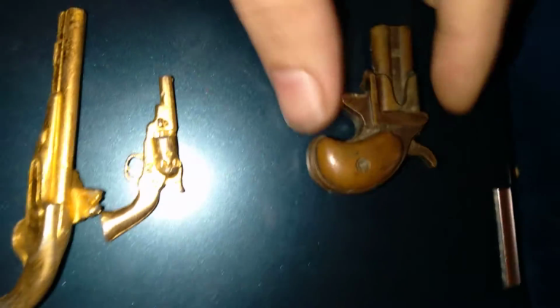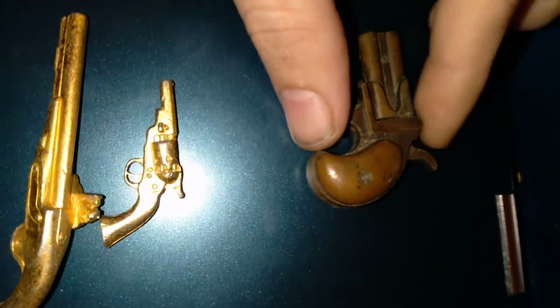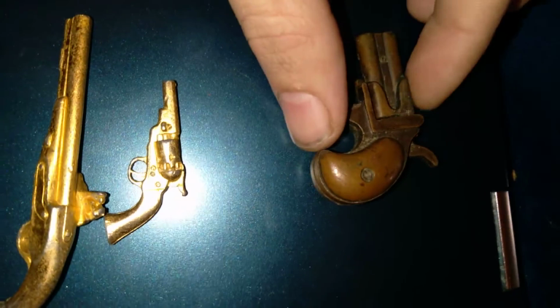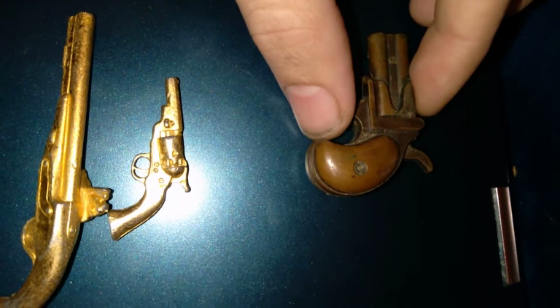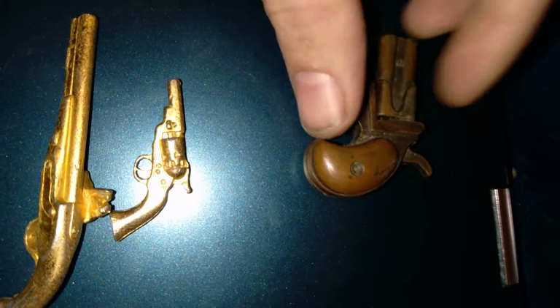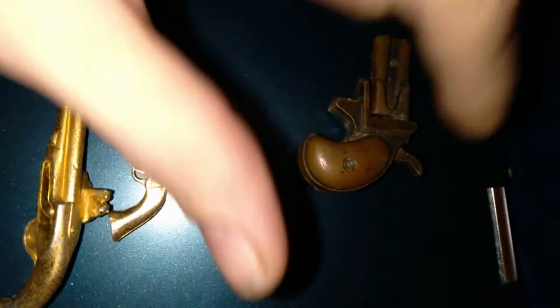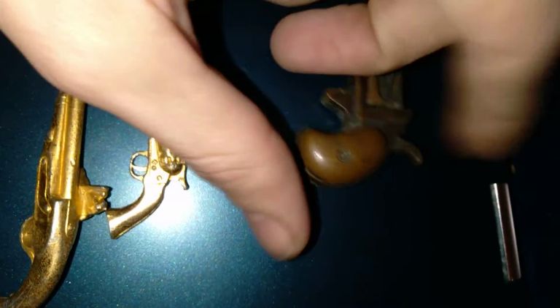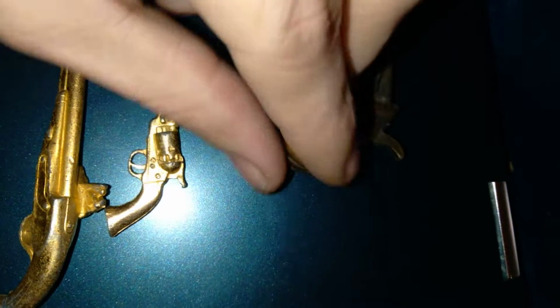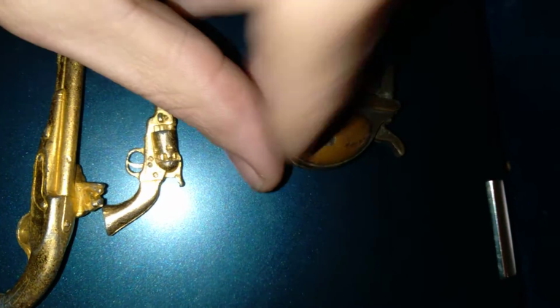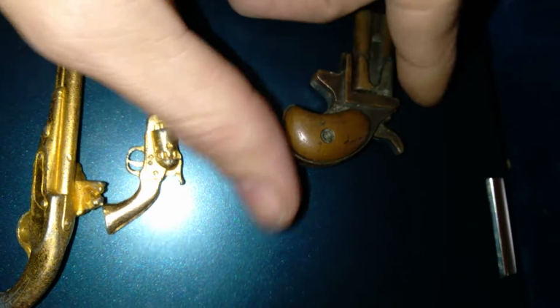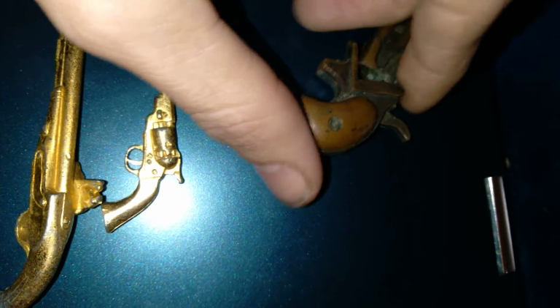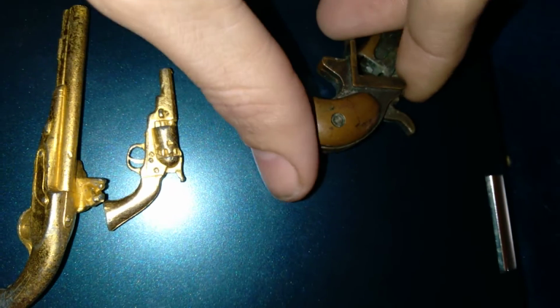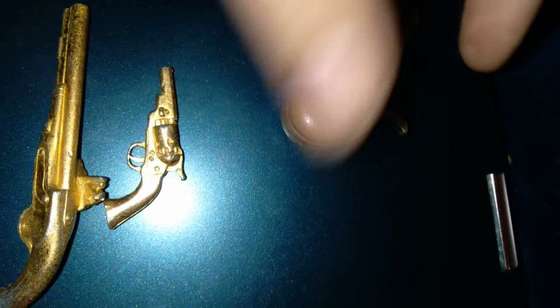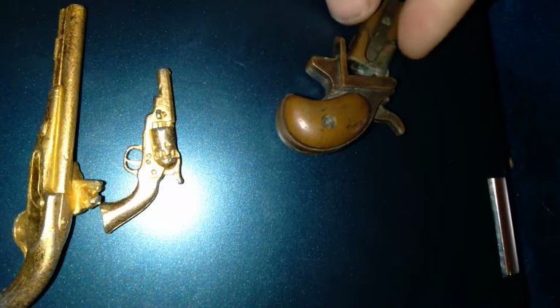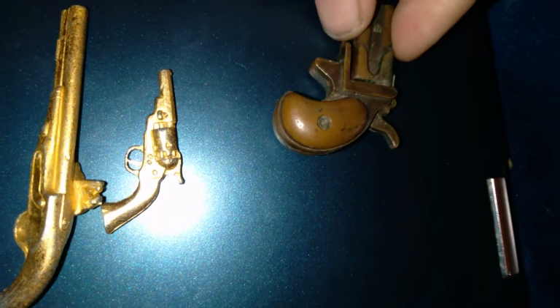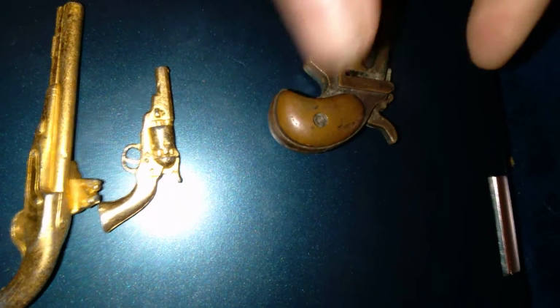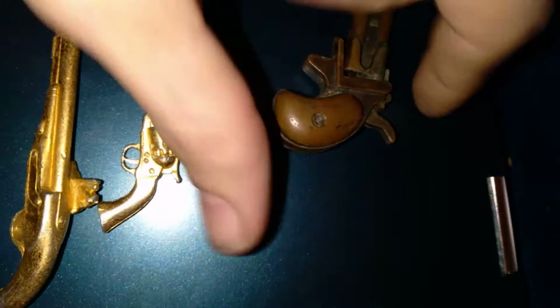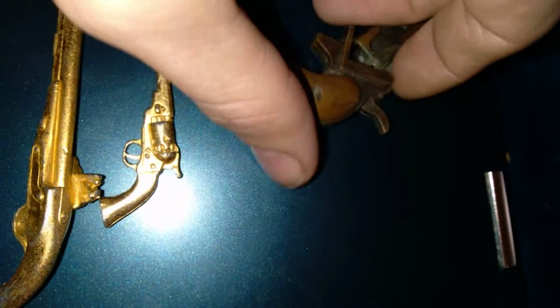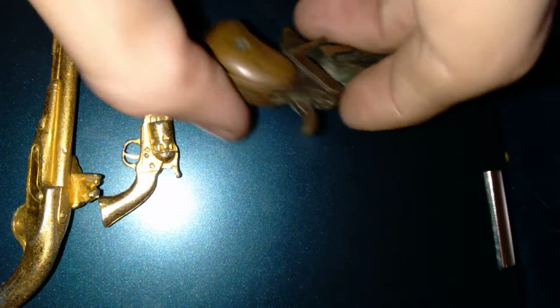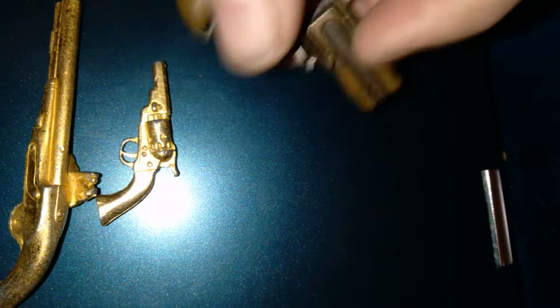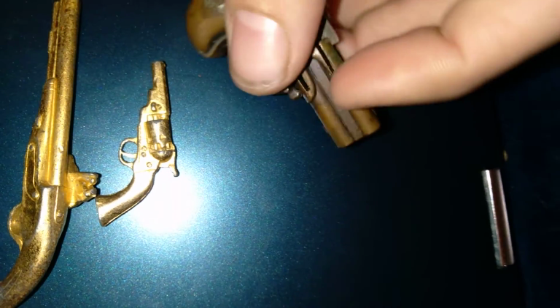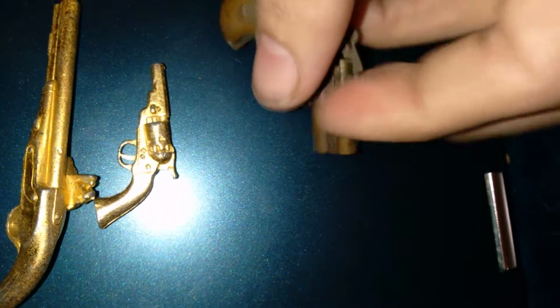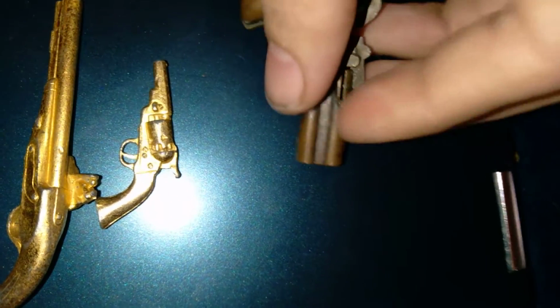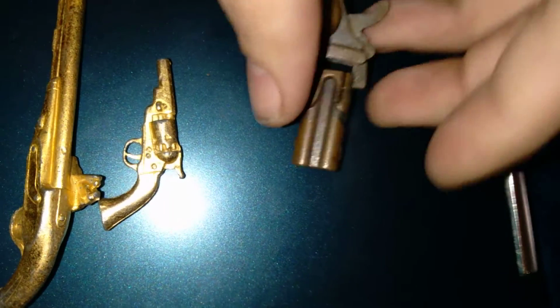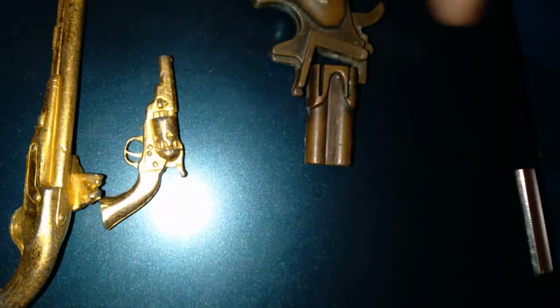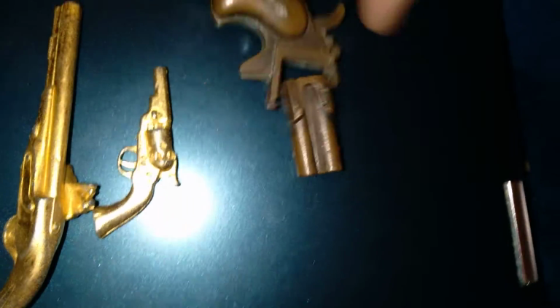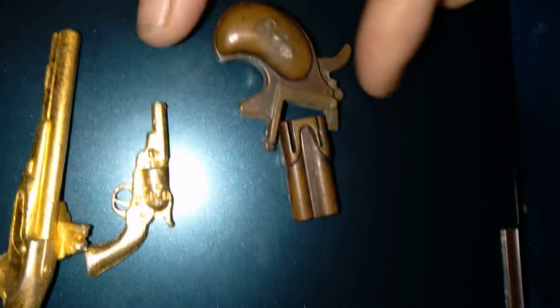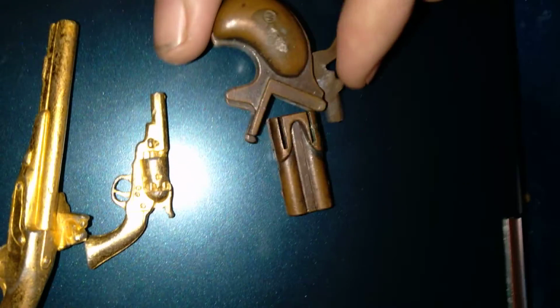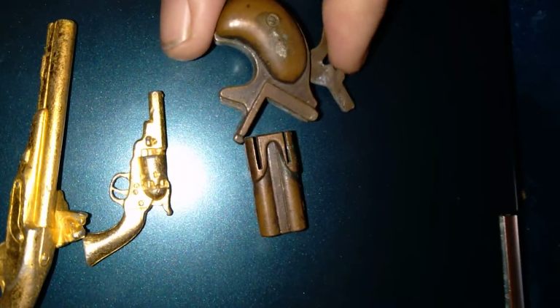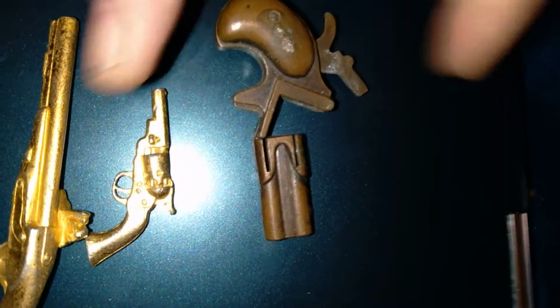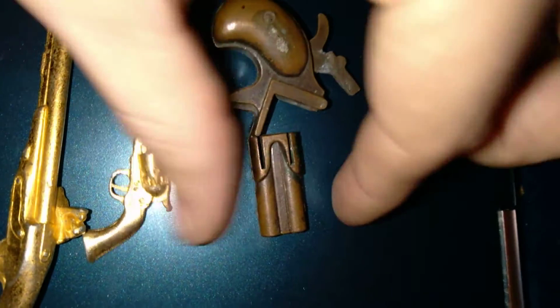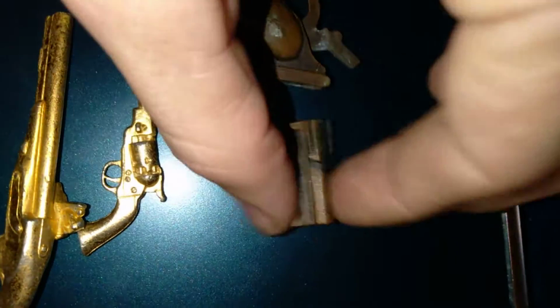Now this little guy is cool. He is an original cap gun, so I think he's broke maybe, but he's got the little hammer right here that gets cocked back.